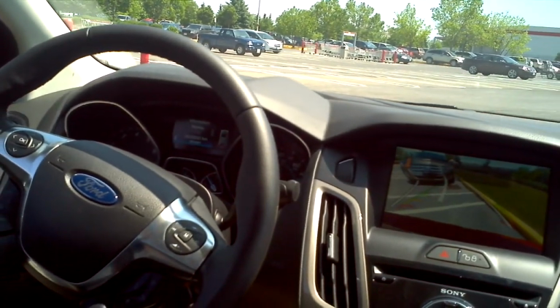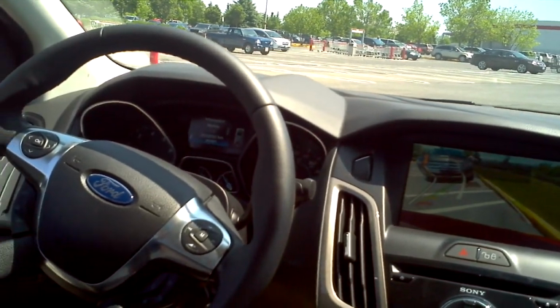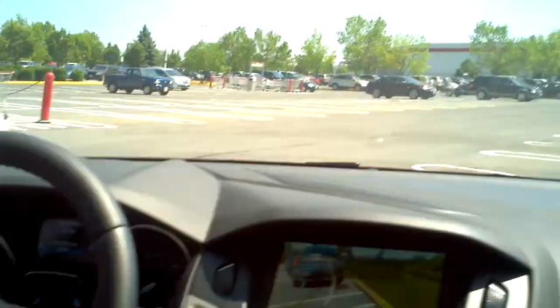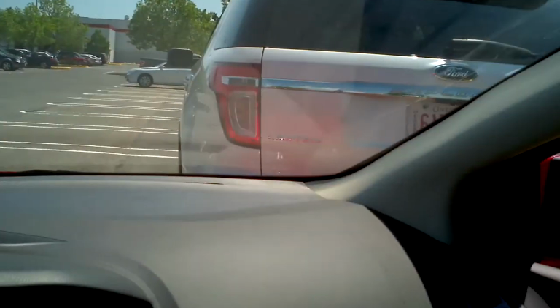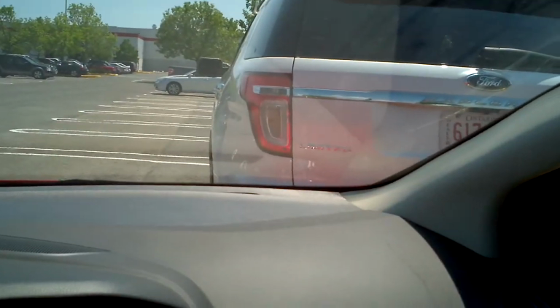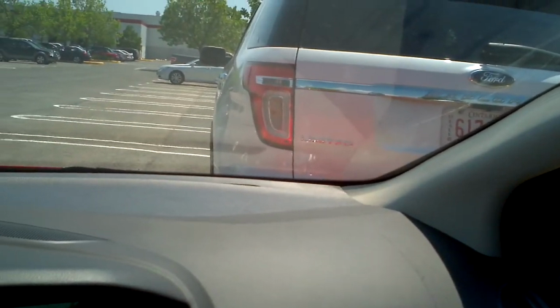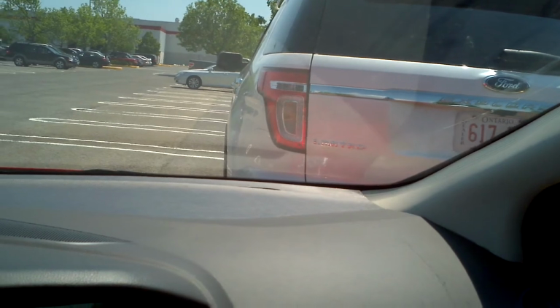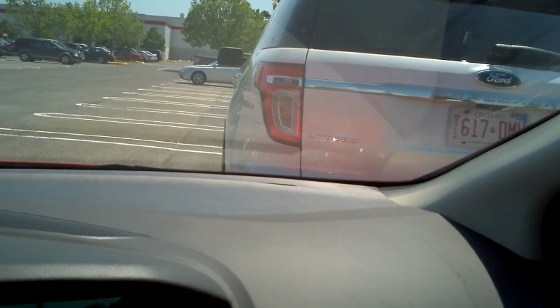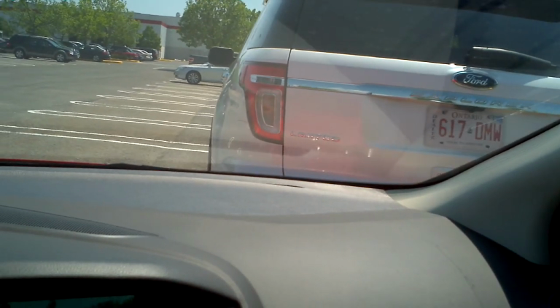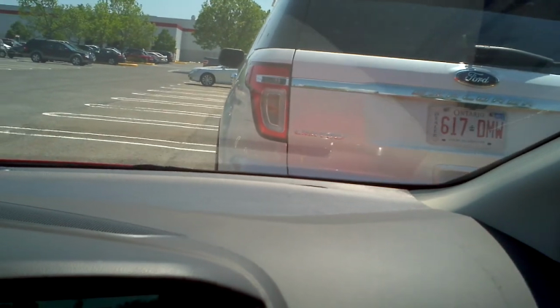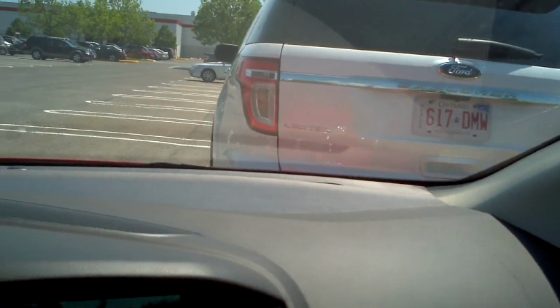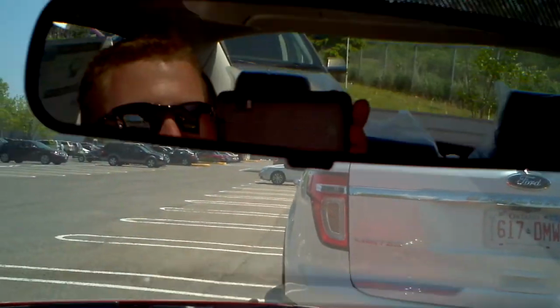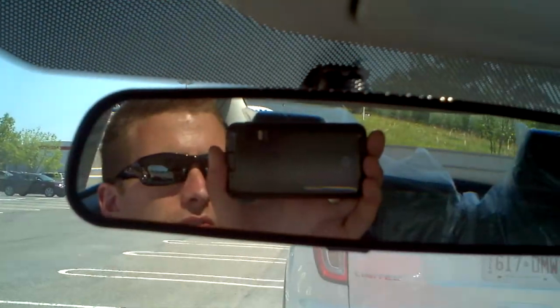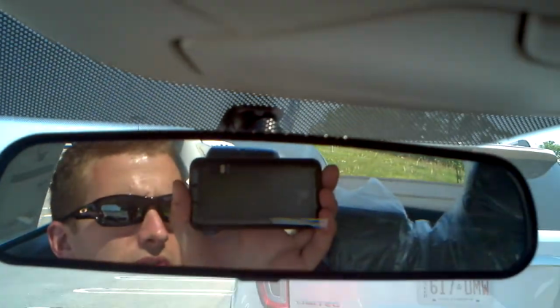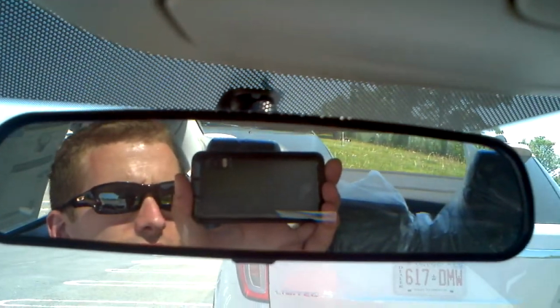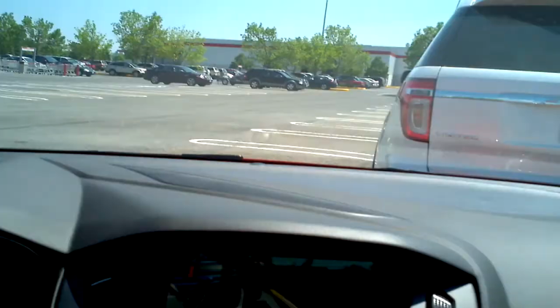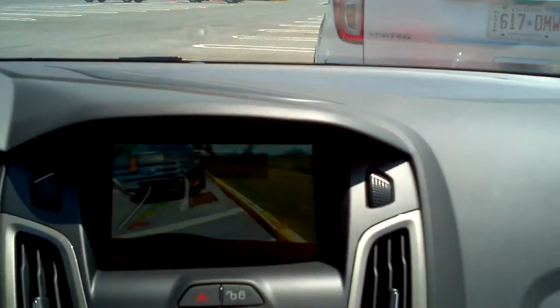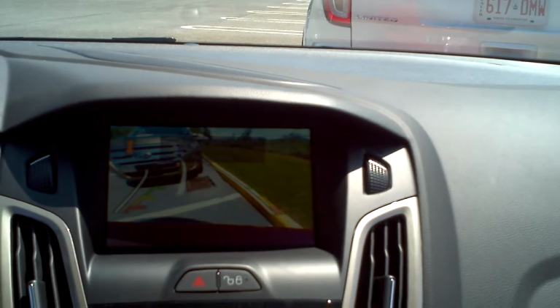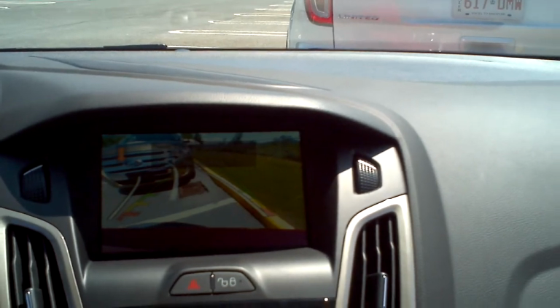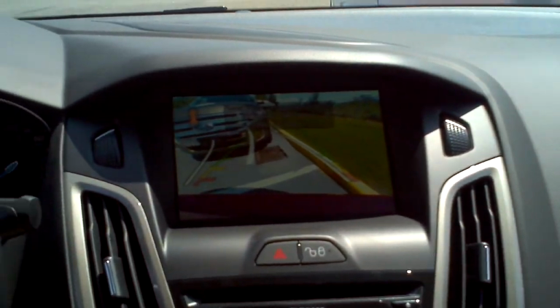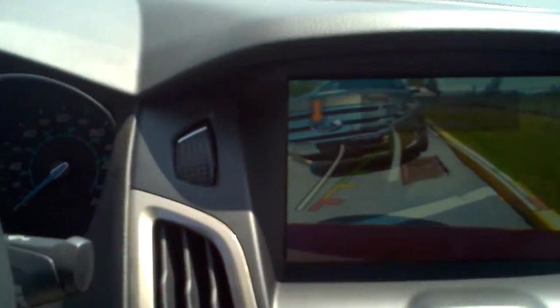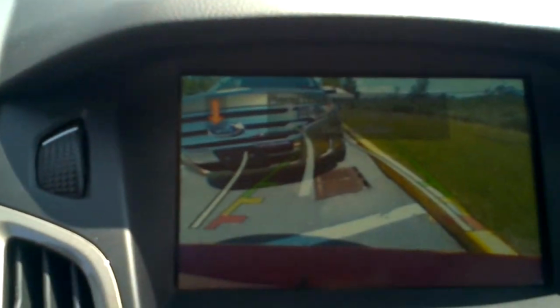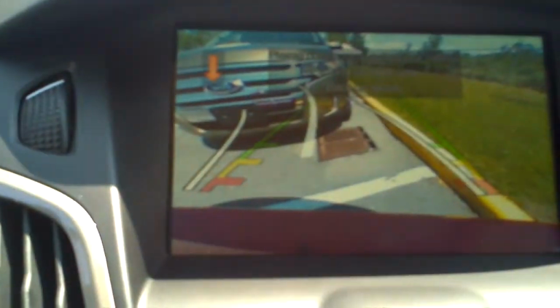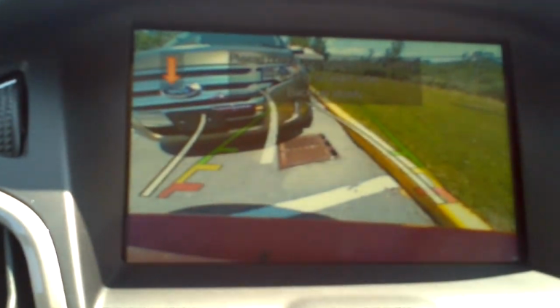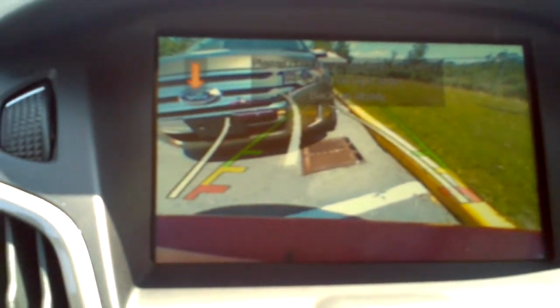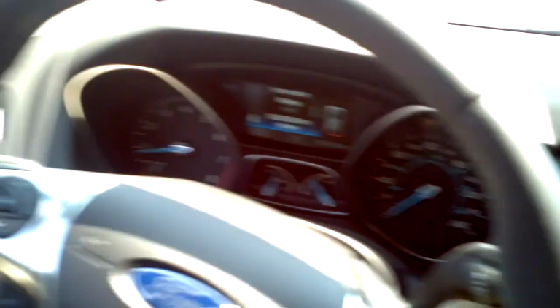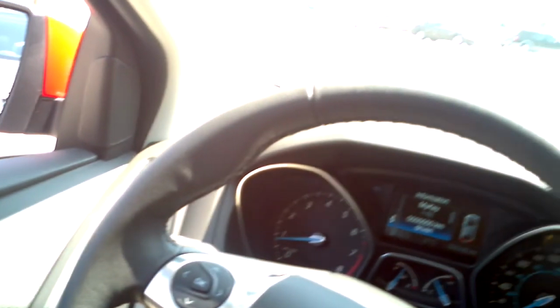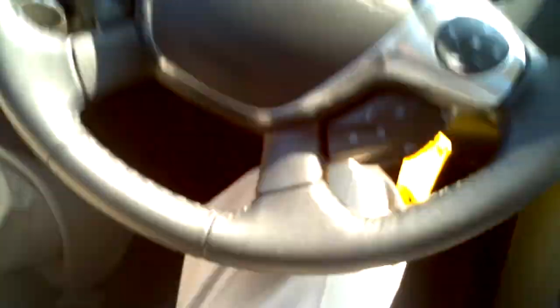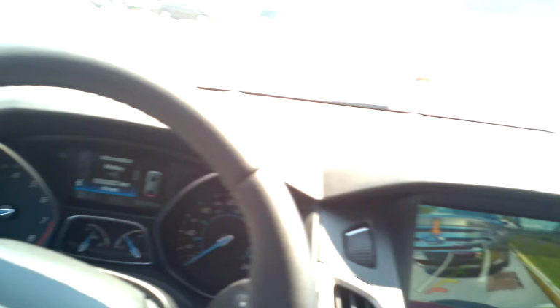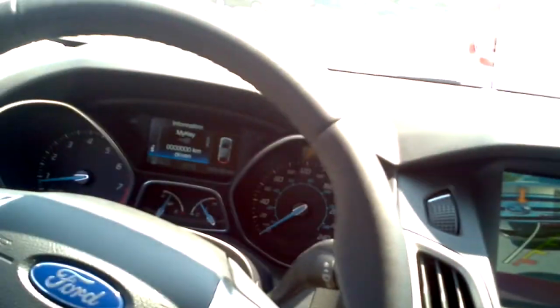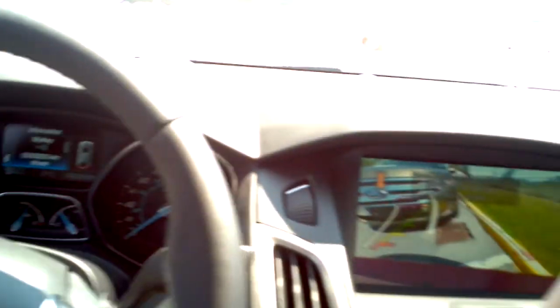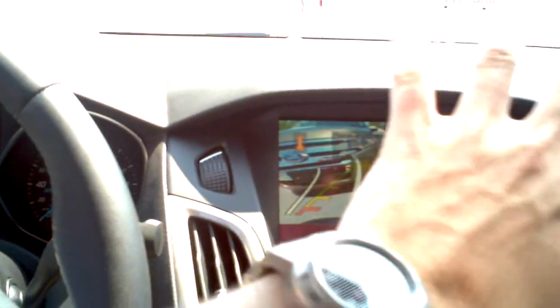Holy — all right, I'm partway through here. Look how close we are. This is tight. Clear view — I am still not touching the wheel. Here's my other hand.